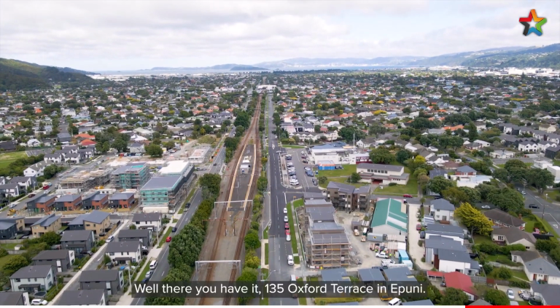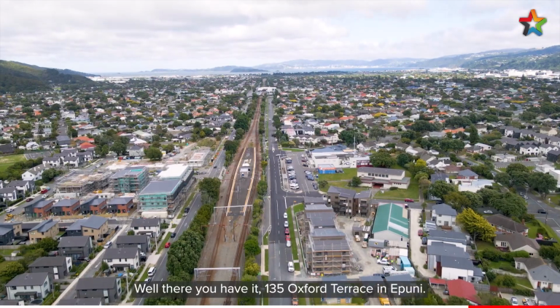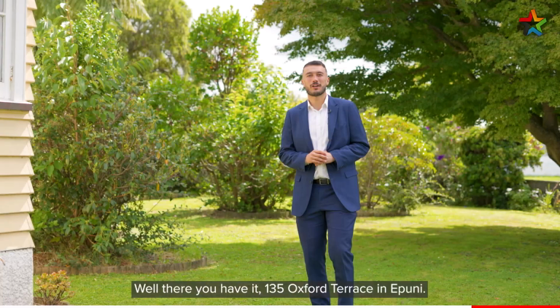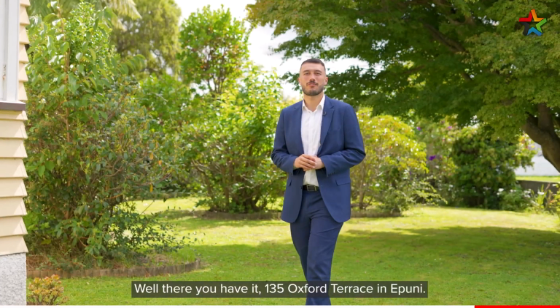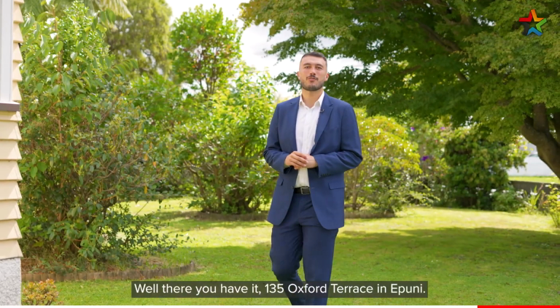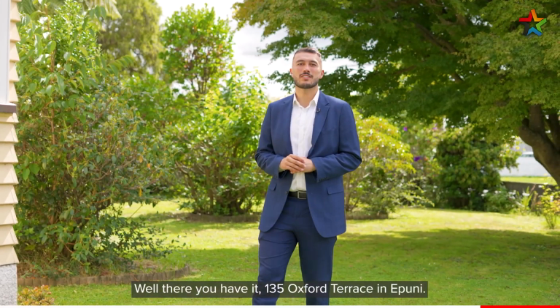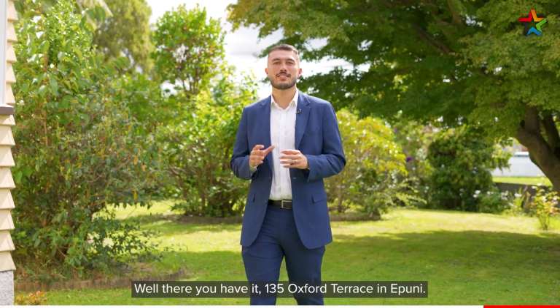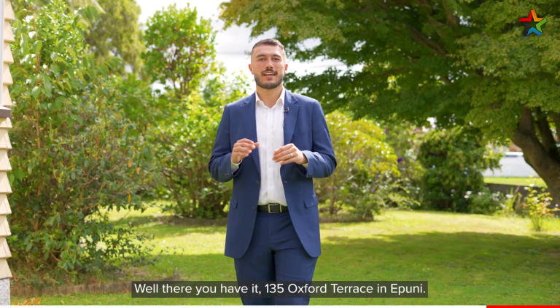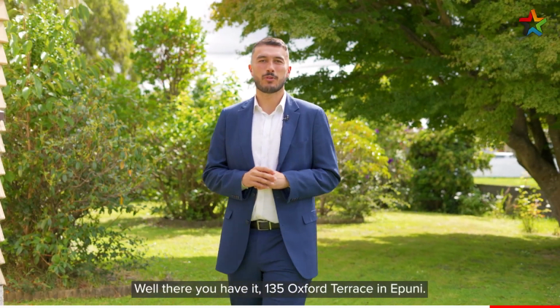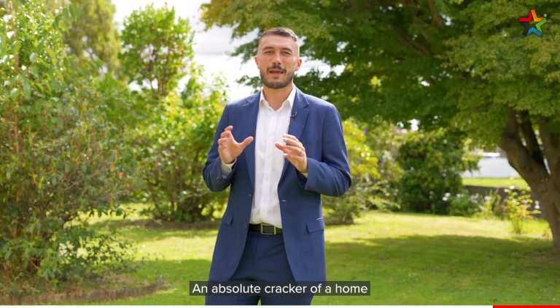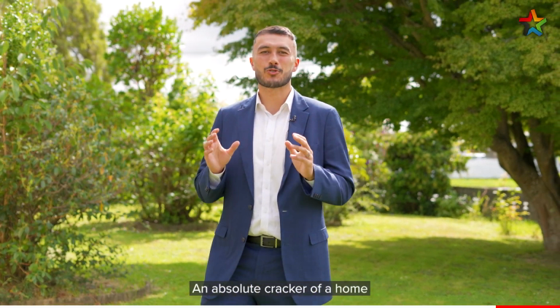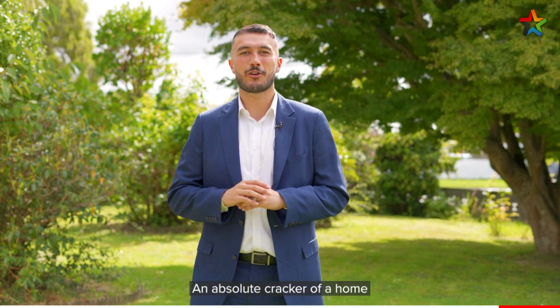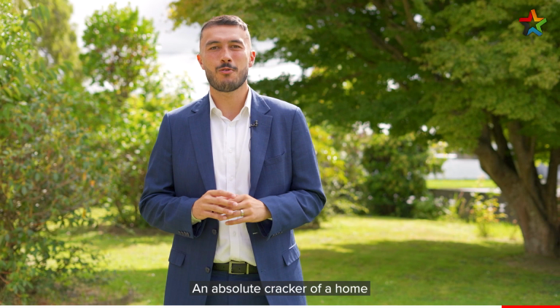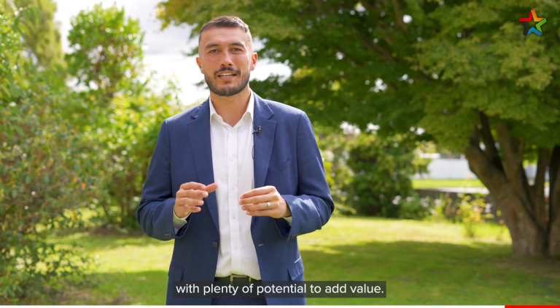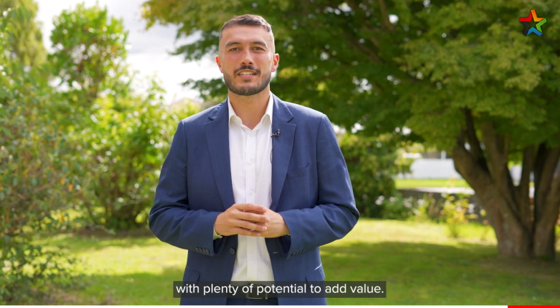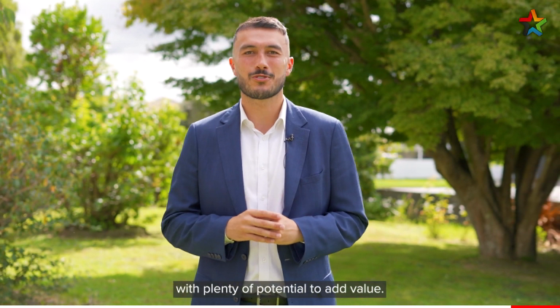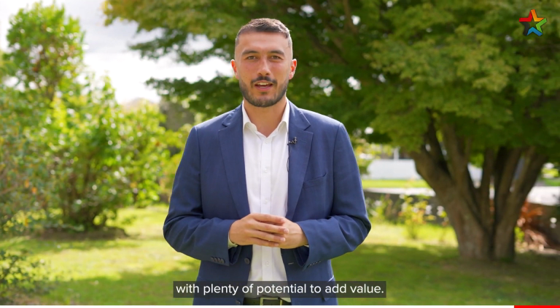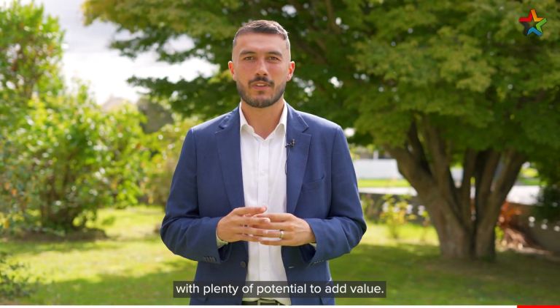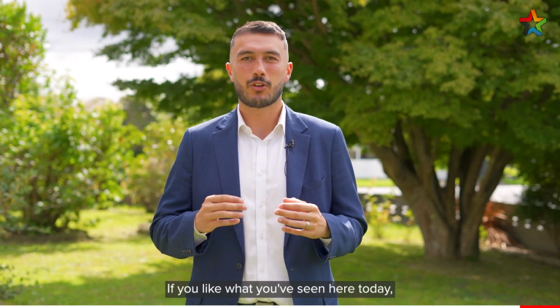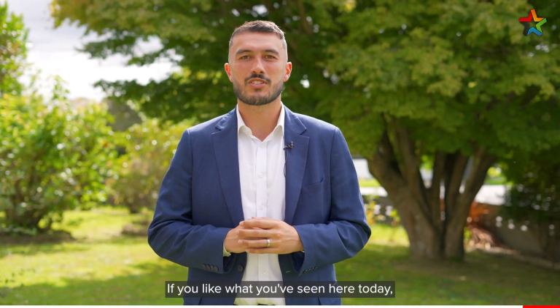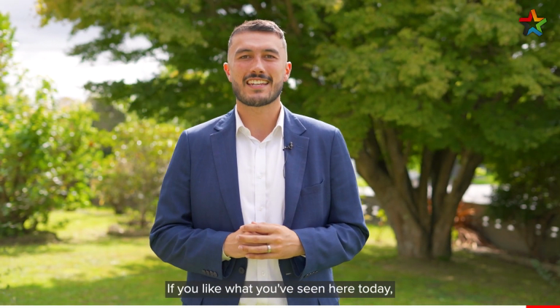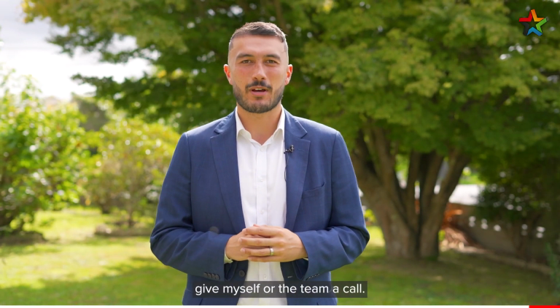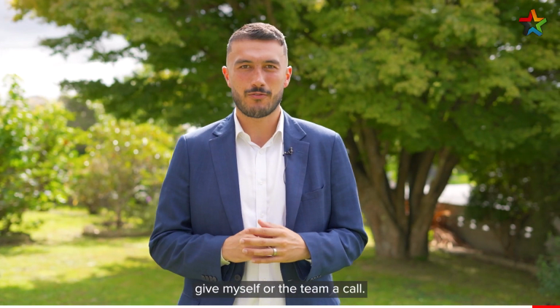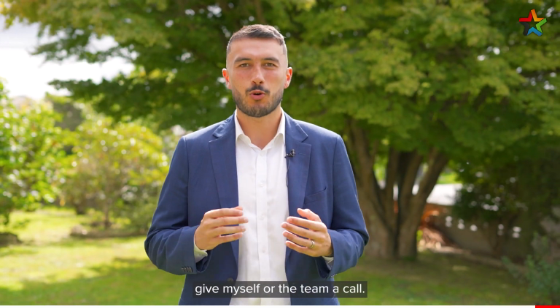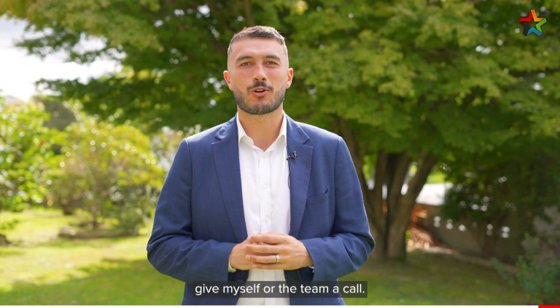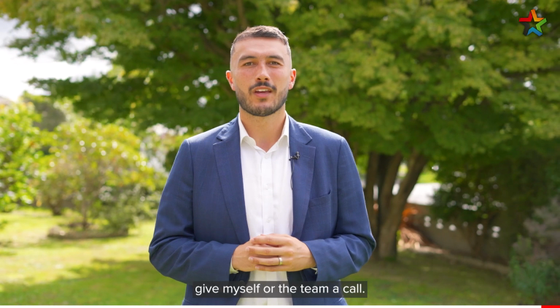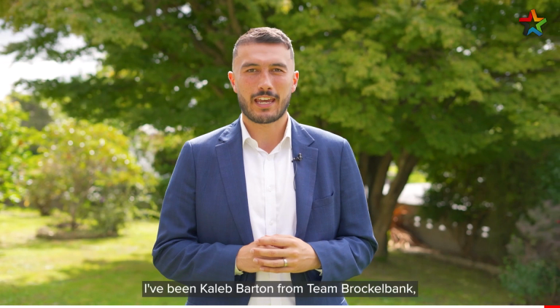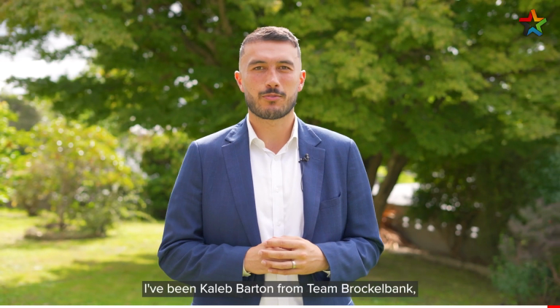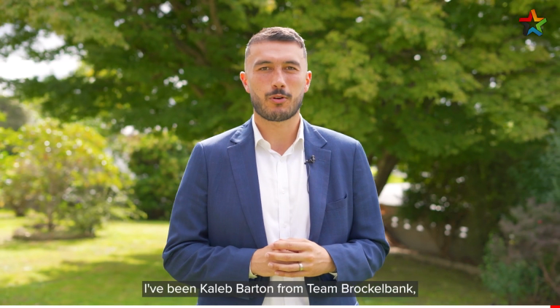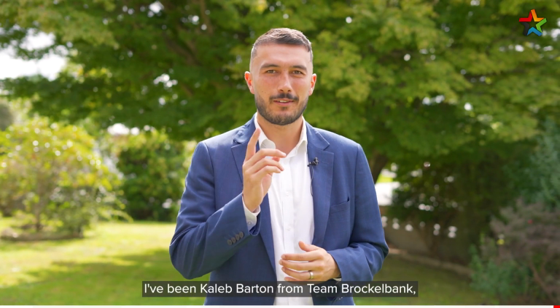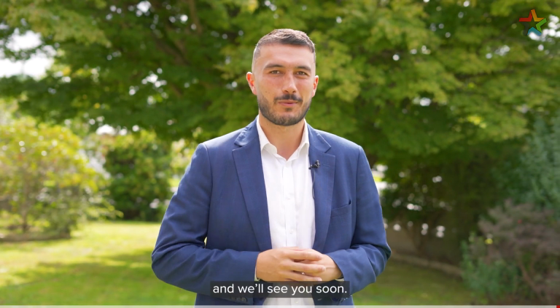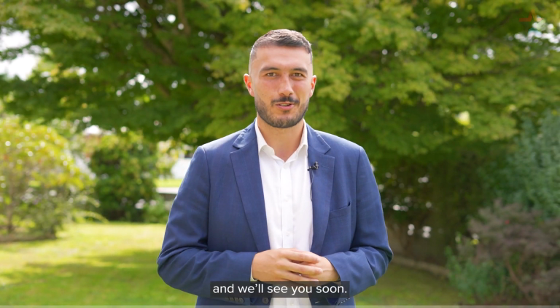Well there you have it, 135 Oxford Terrace in Epuni. An absolute cracker of a home with plenty of potential to add value. If you like what you've seen here today, give myself or the team a call. From Team Brocklebank, see you soon.